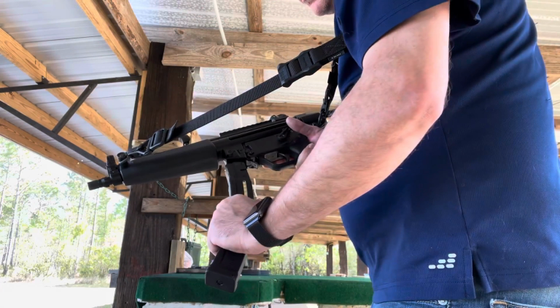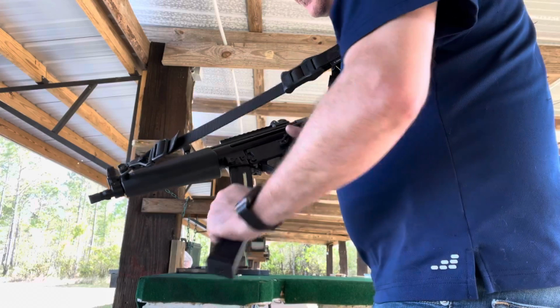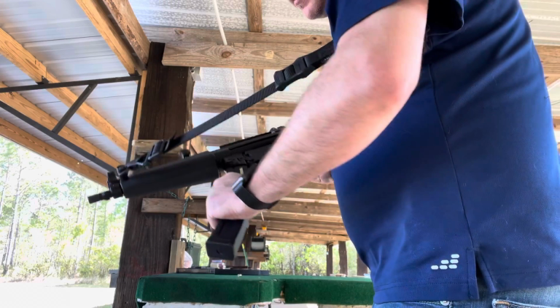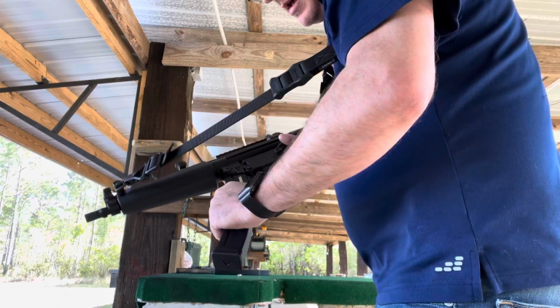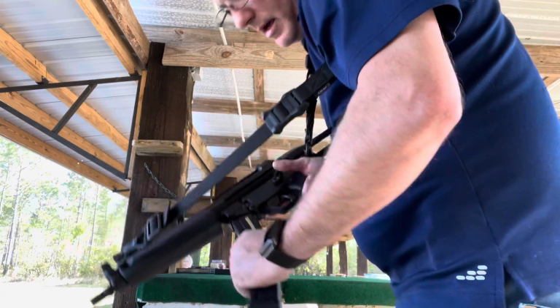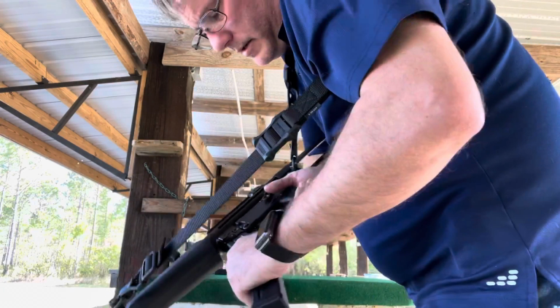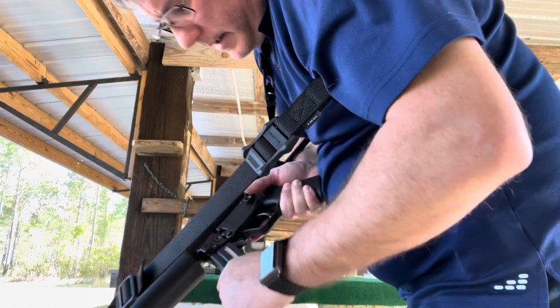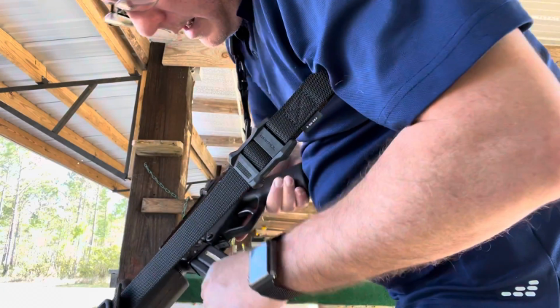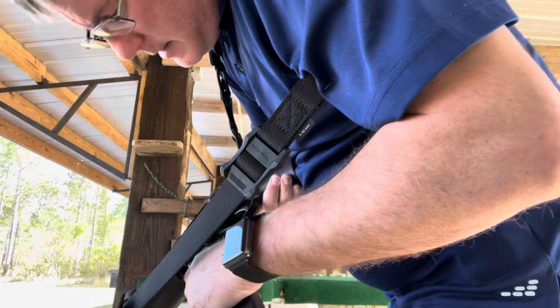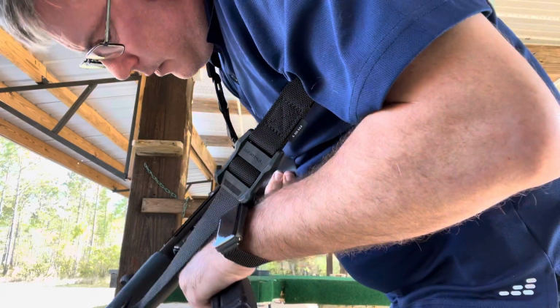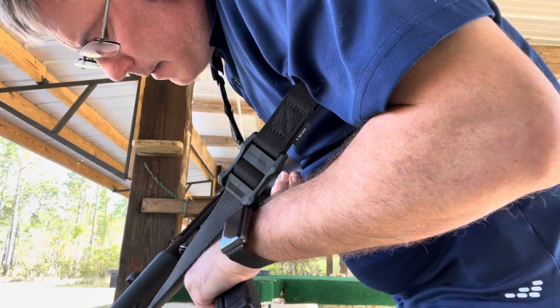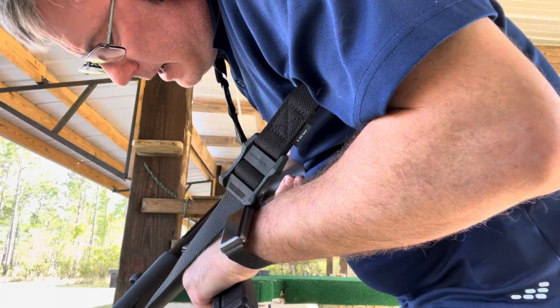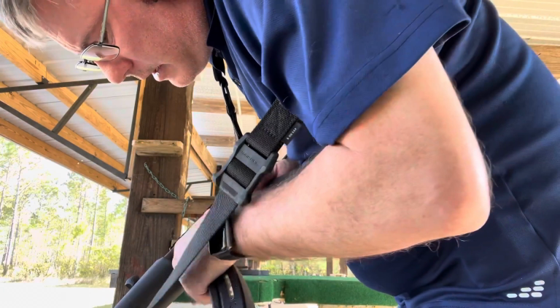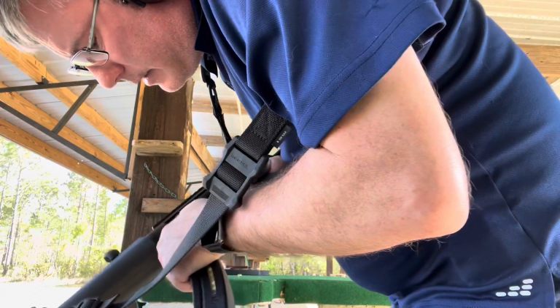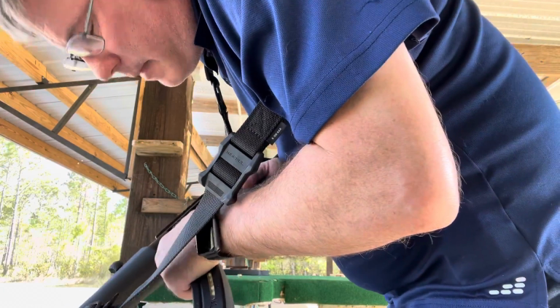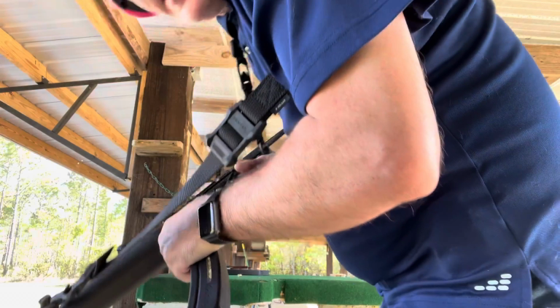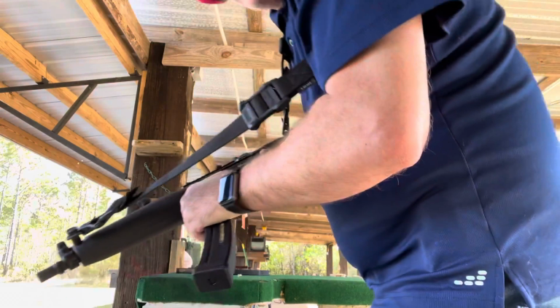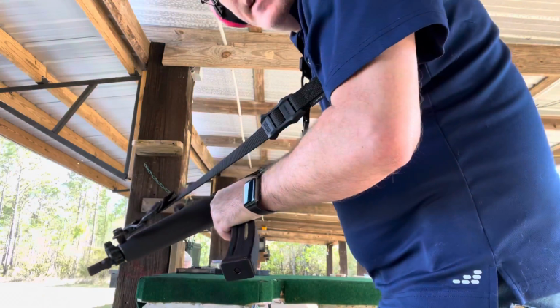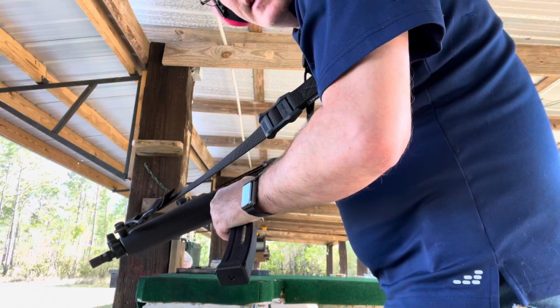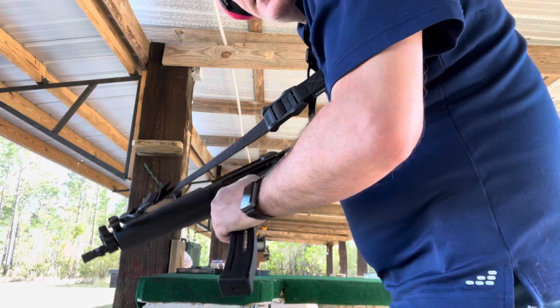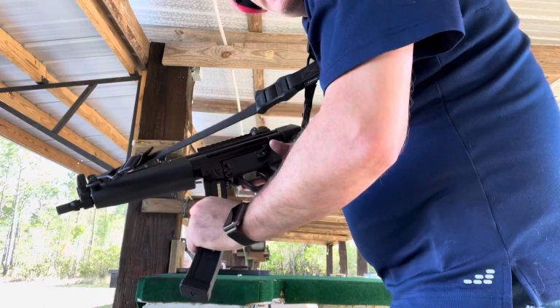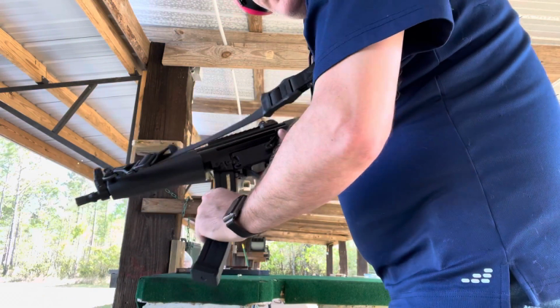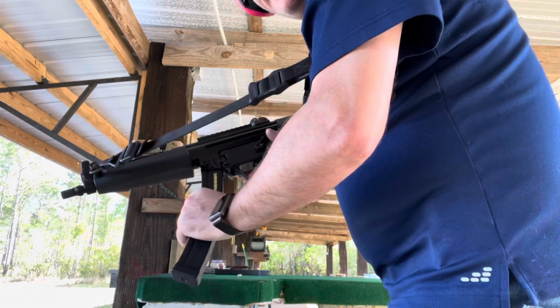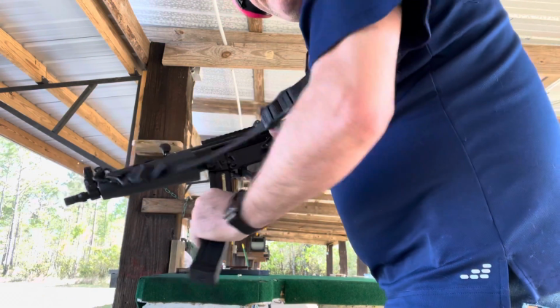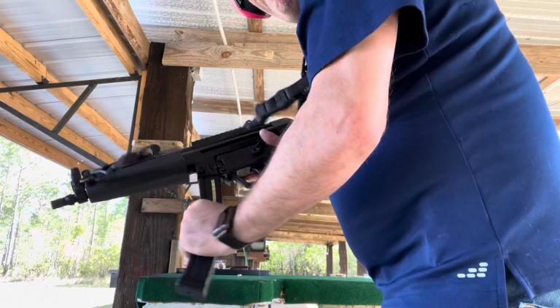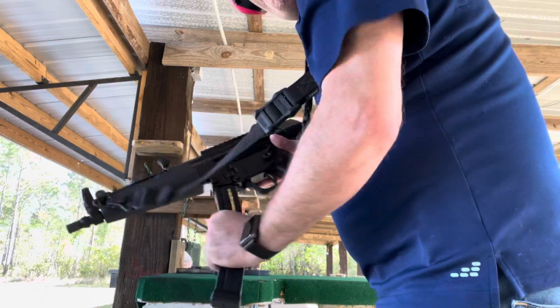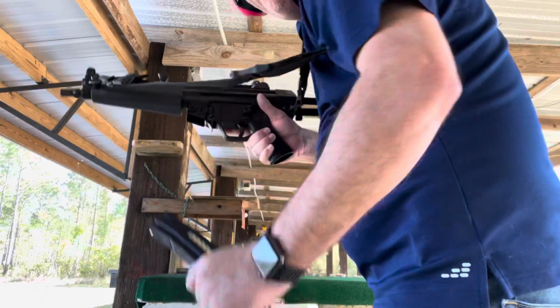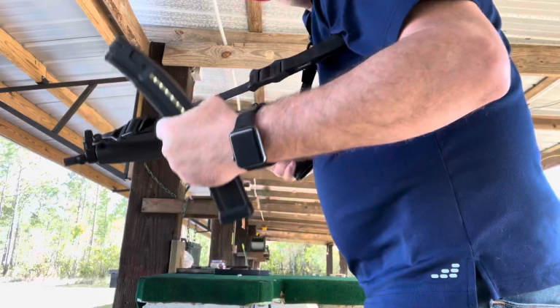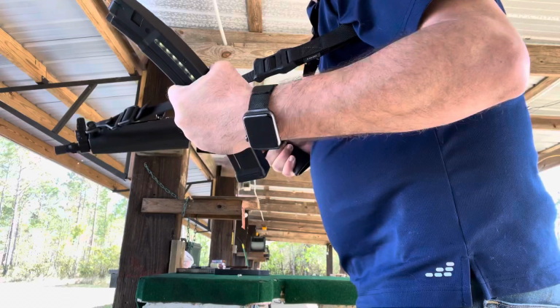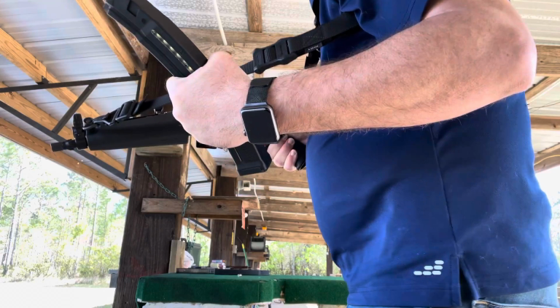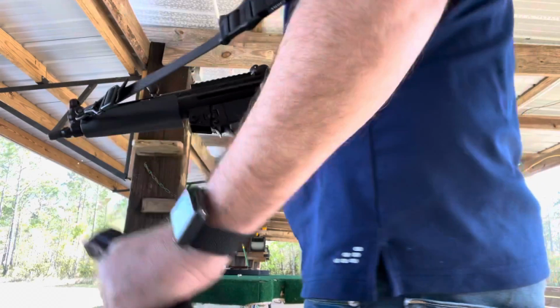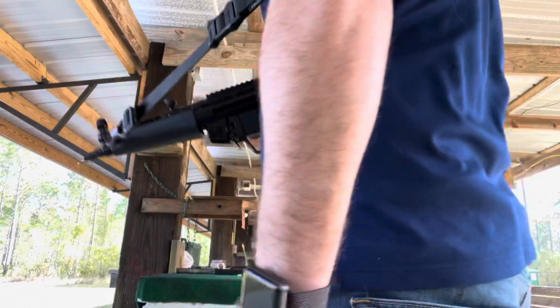It's locked in — I can see where the mag catch is locked into the mag lock recess — but that's not good.